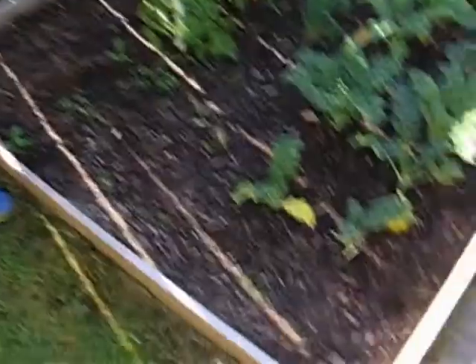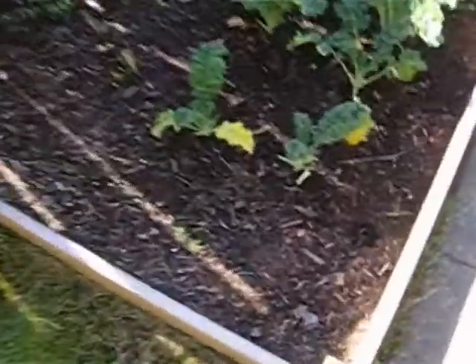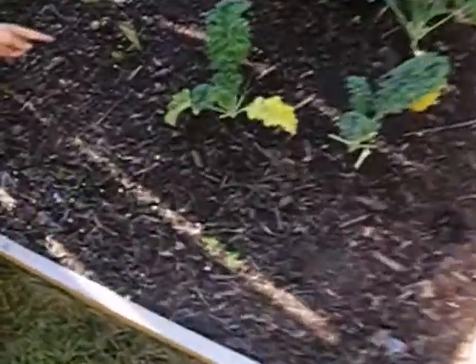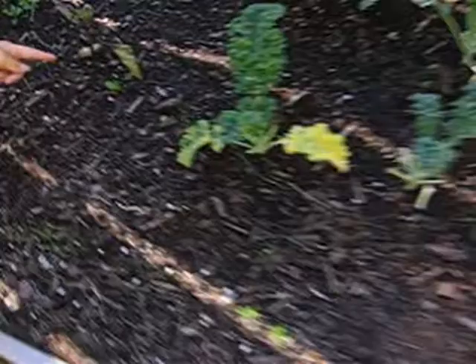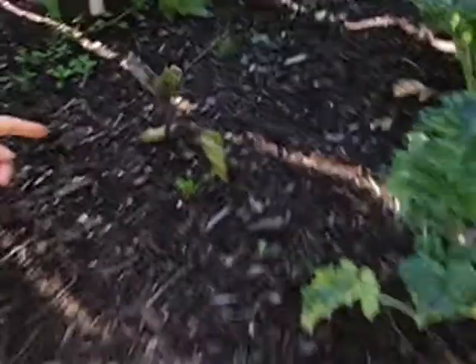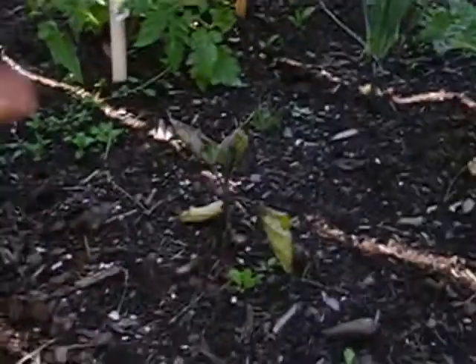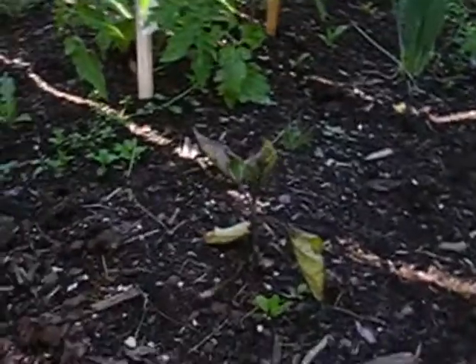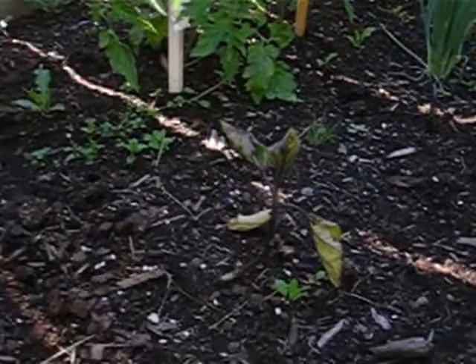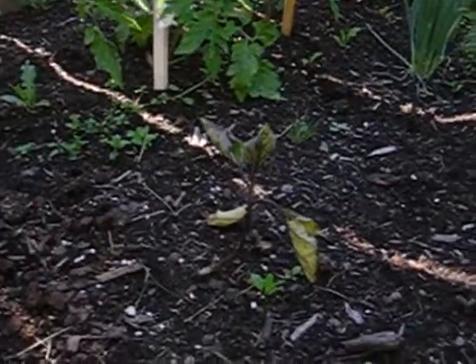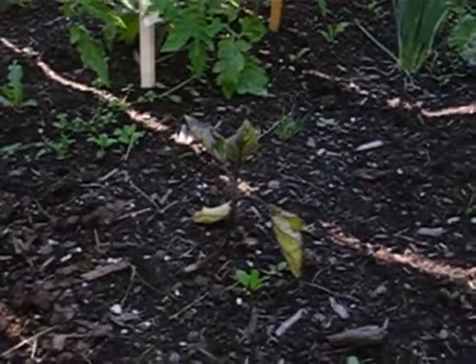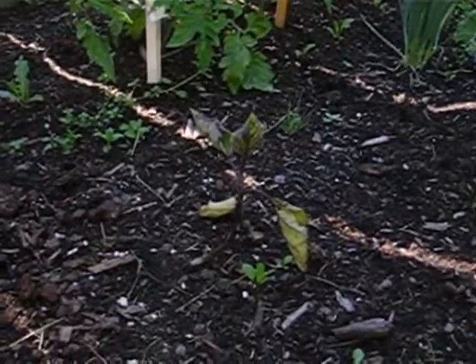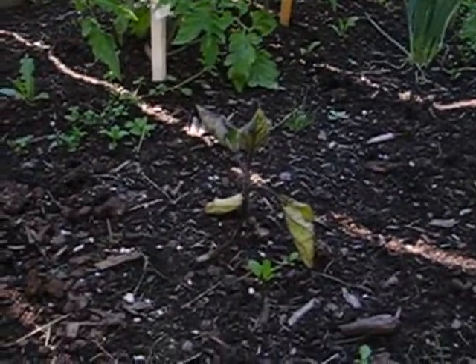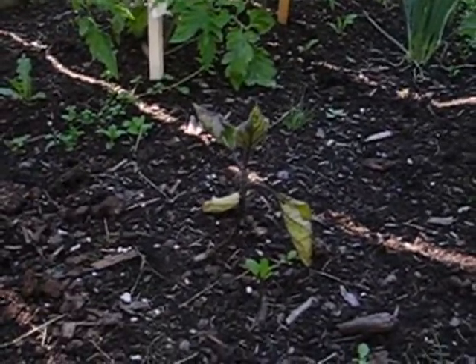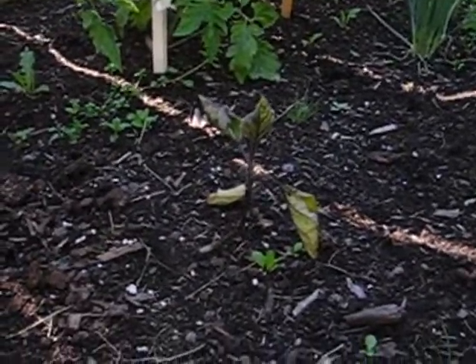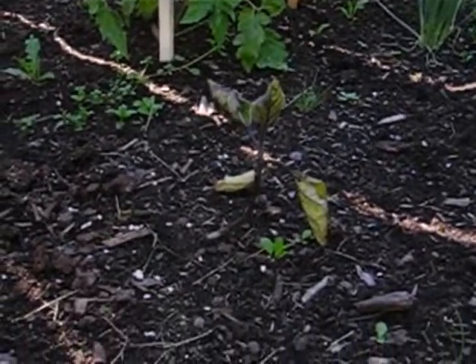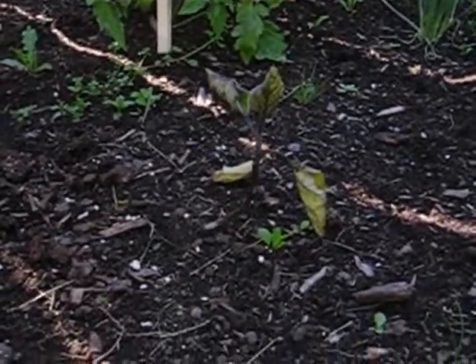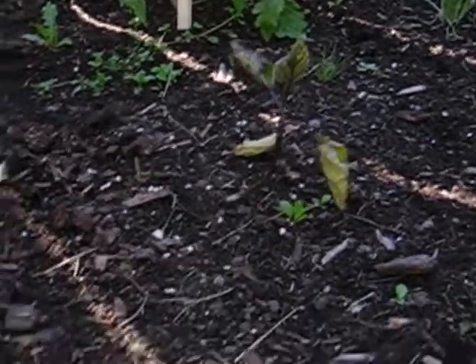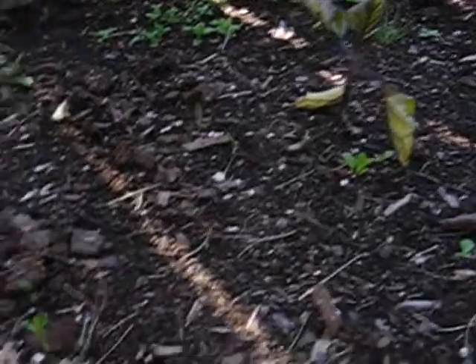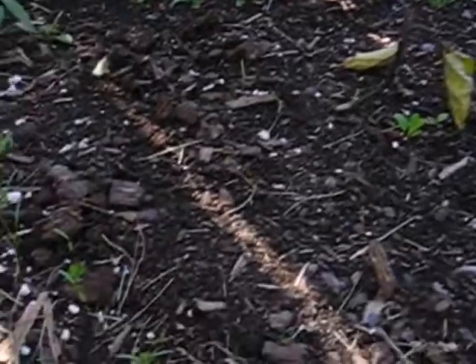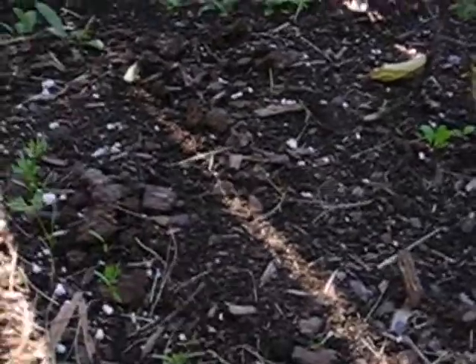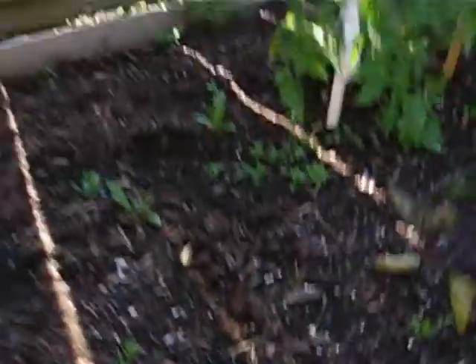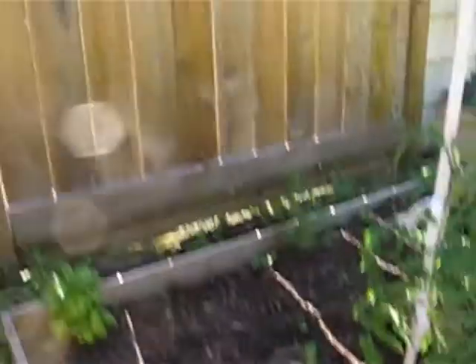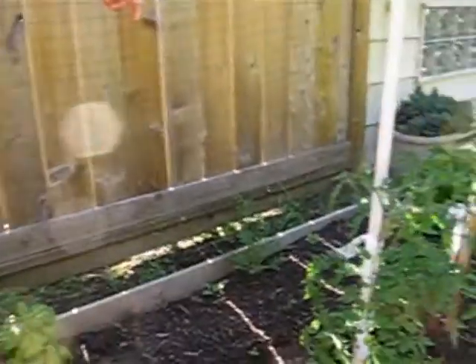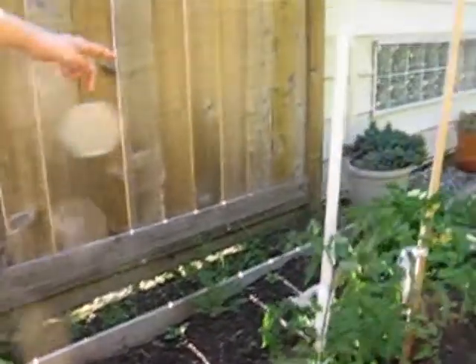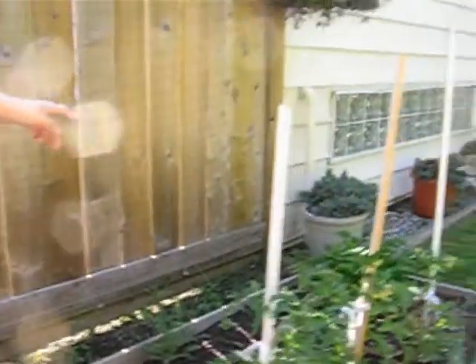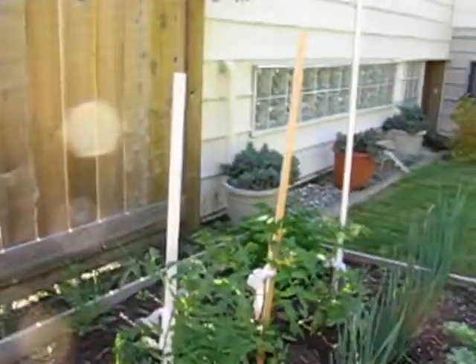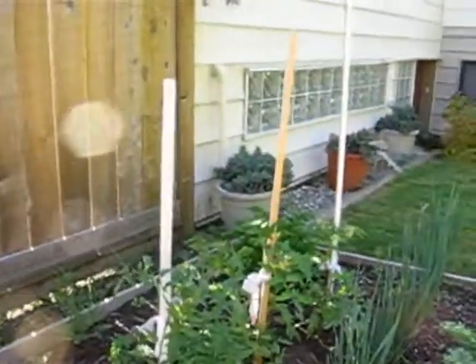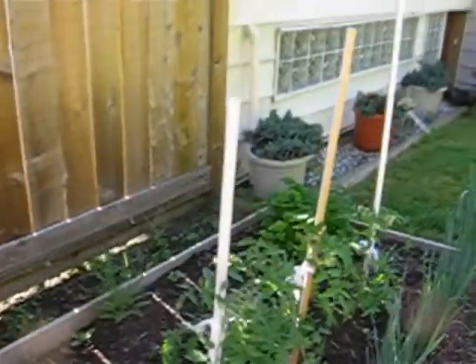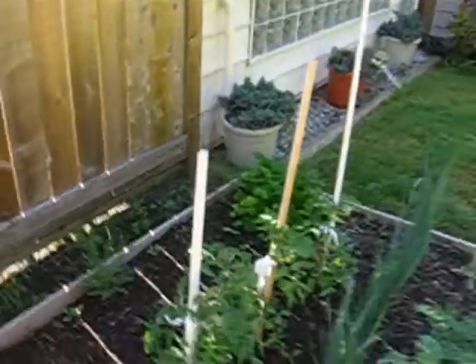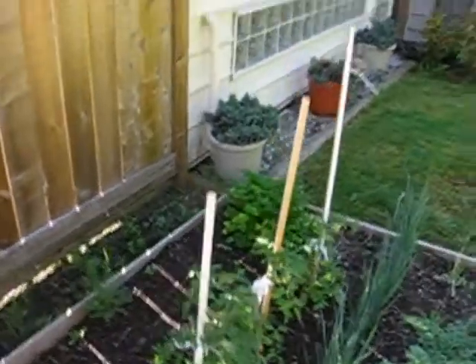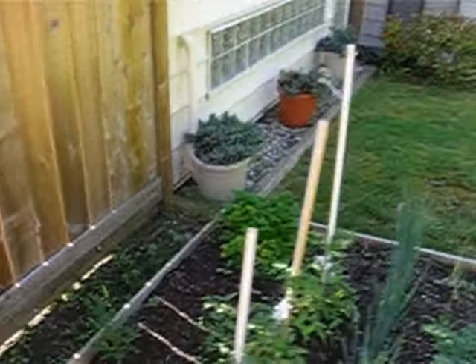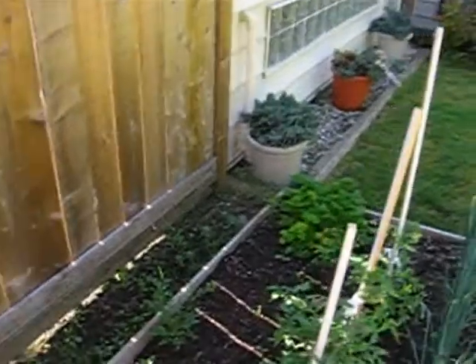And the eggplant — pathetic little eggplant. That's really growing. And the very, very good parsley, over there in the corner.